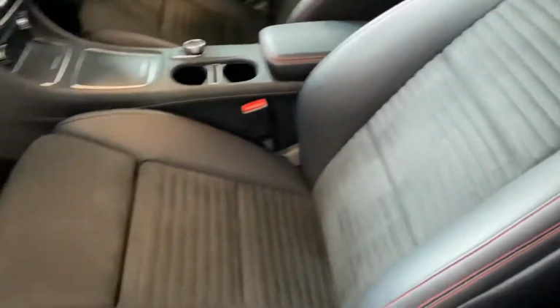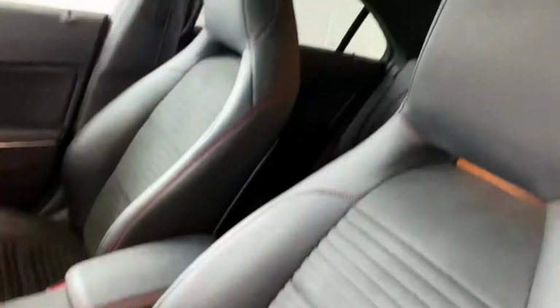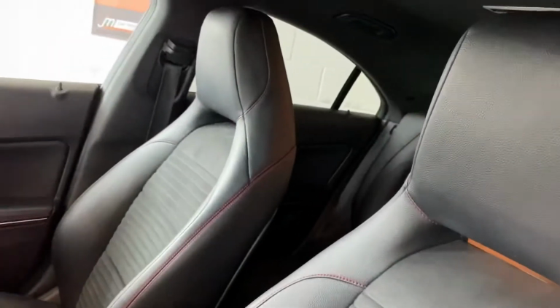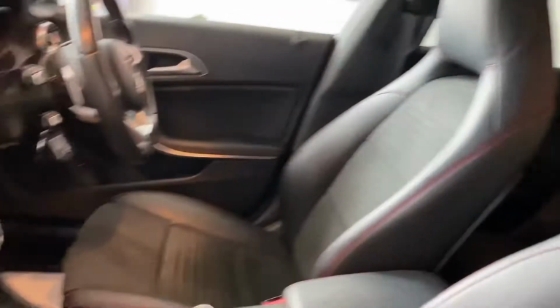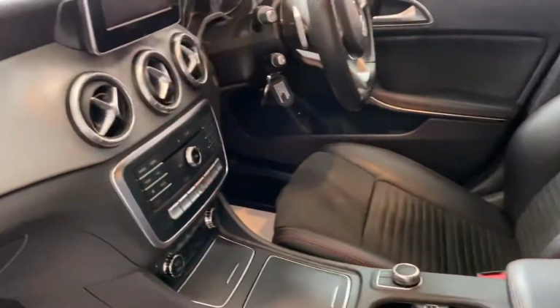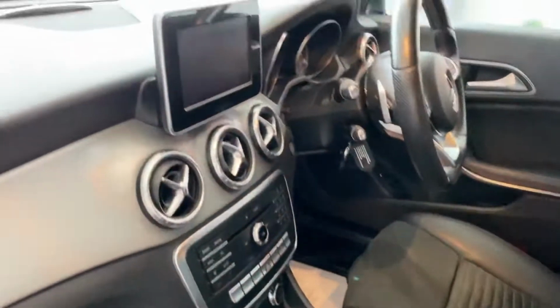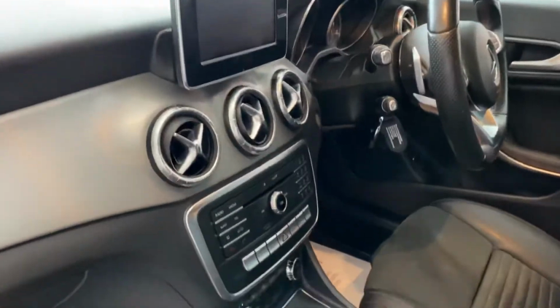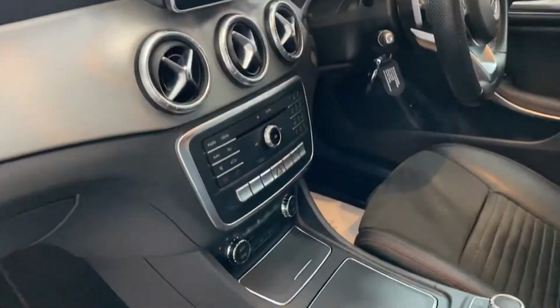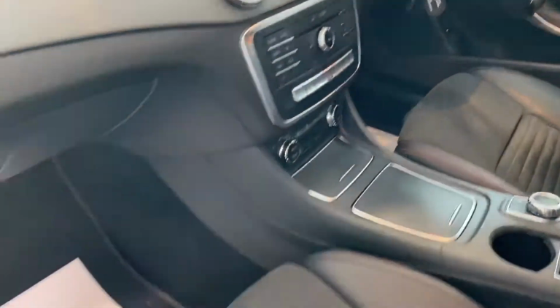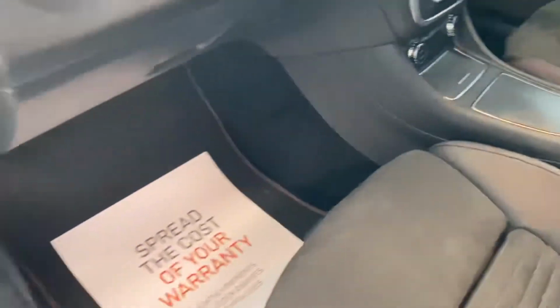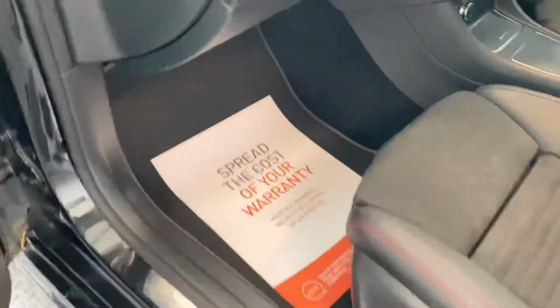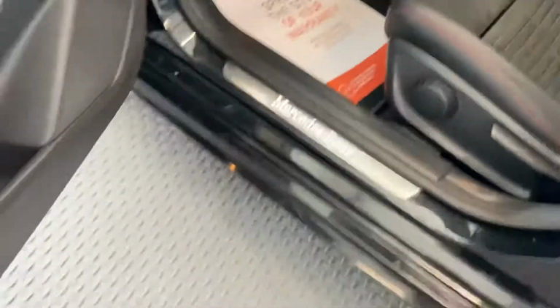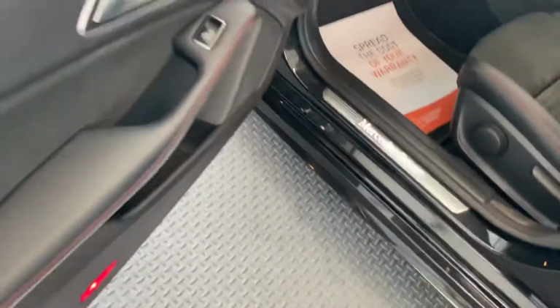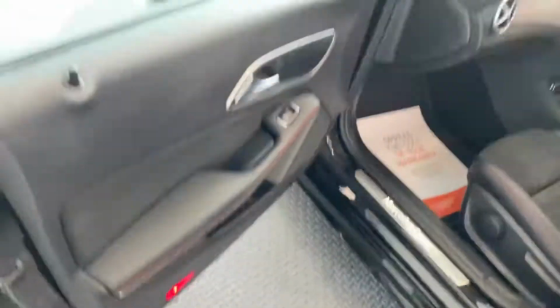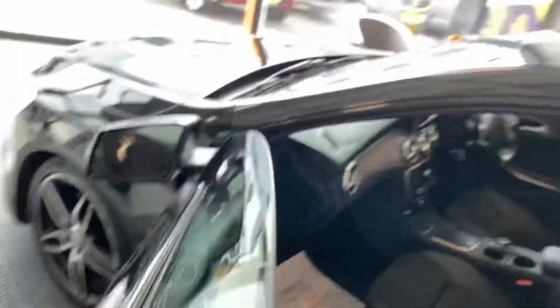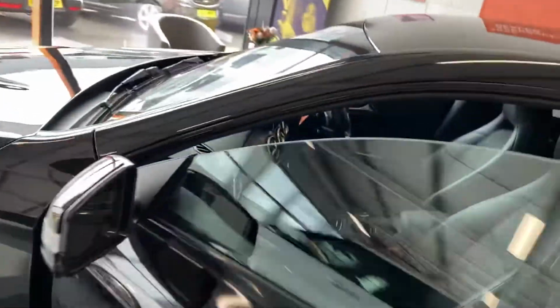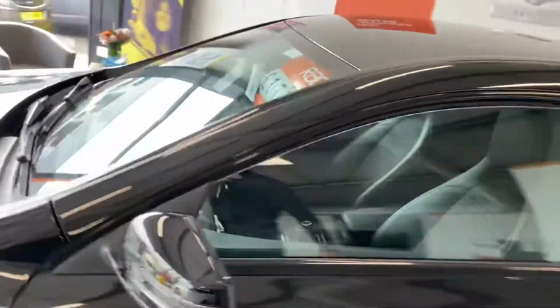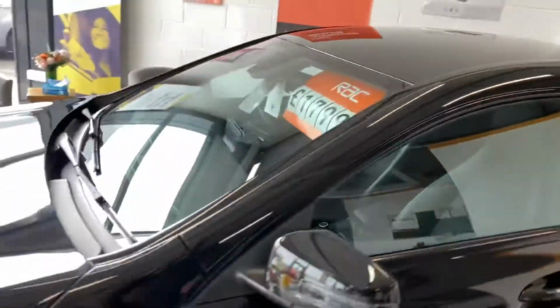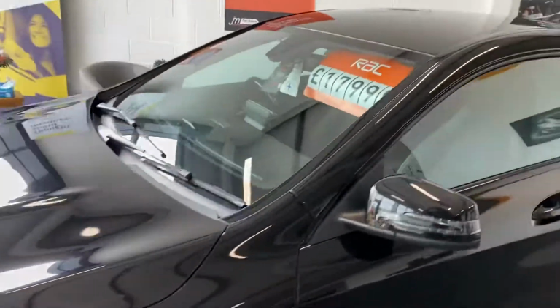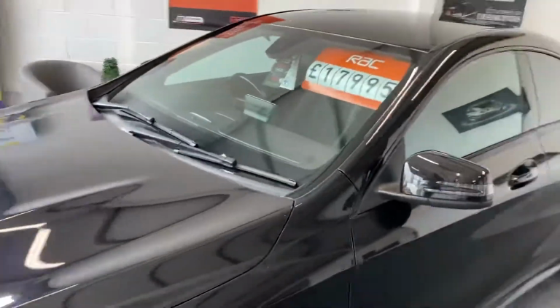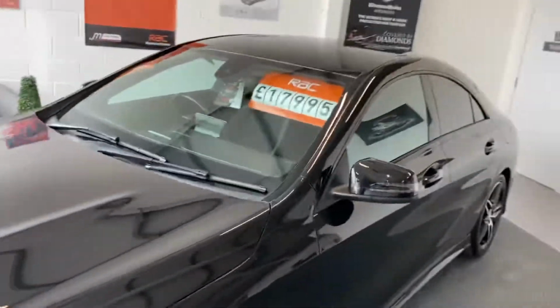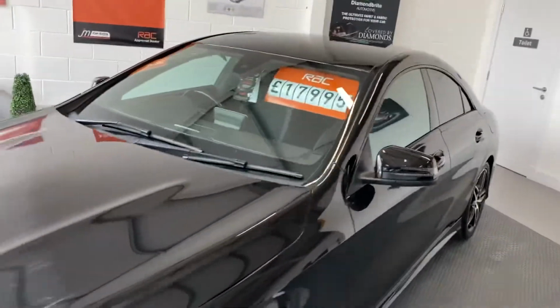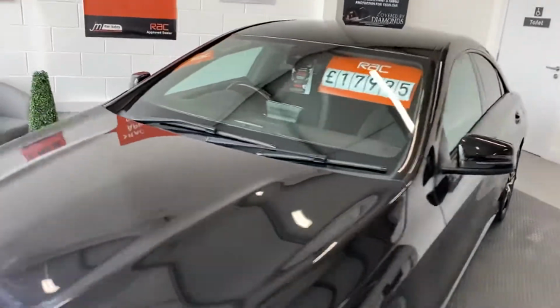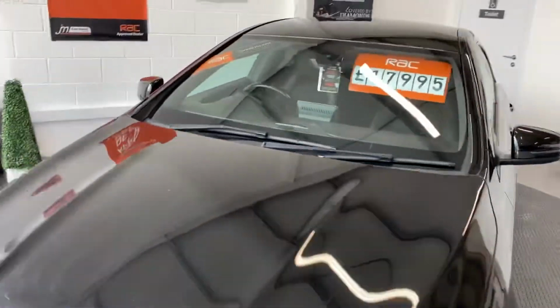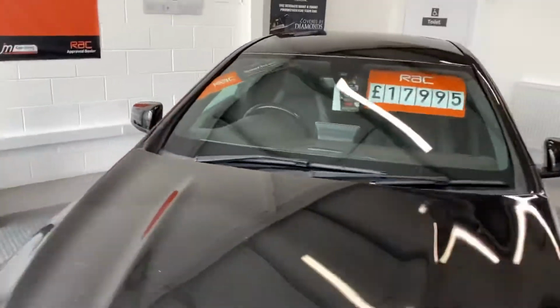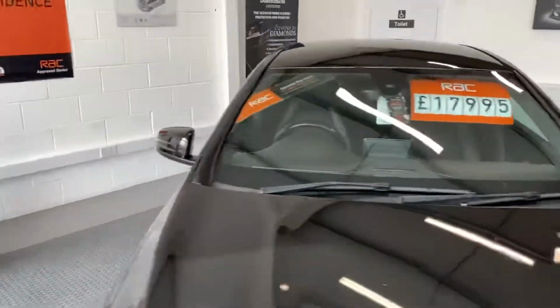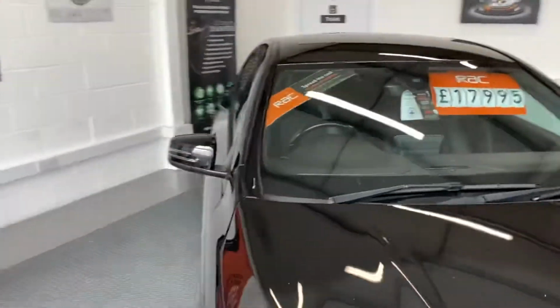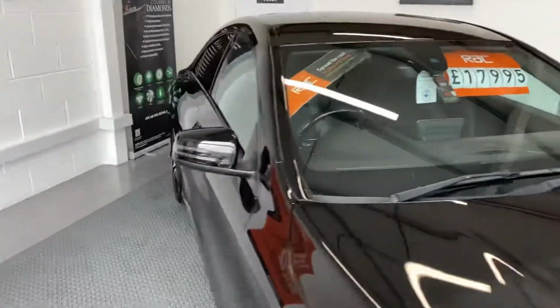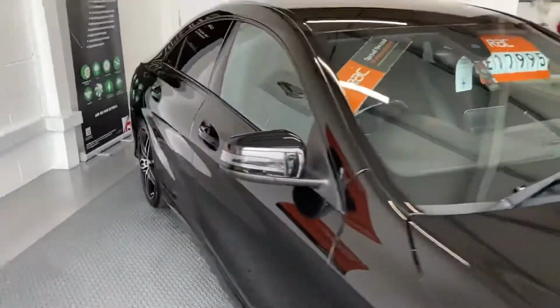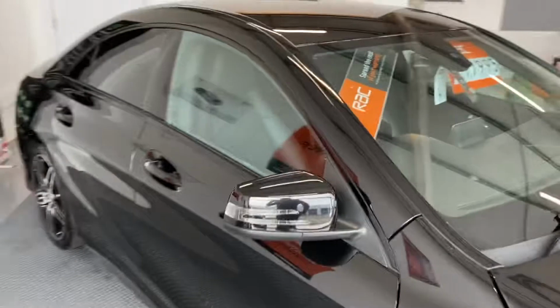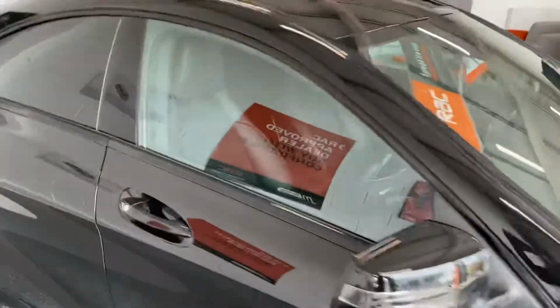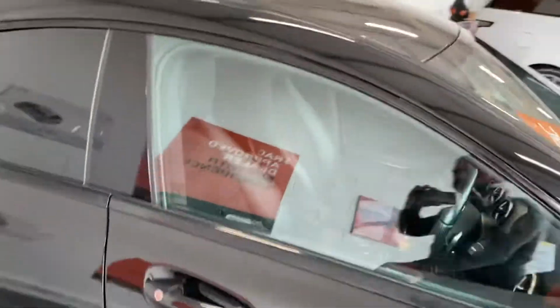Lovely sports seats. Mercedes really know what they're doing with cars, and this is front wheel drive, so you don't need to worry about poor weather or anything — this is an all-year car.